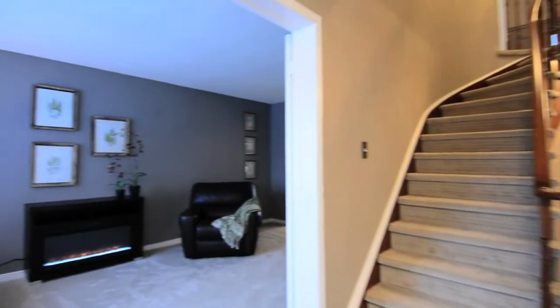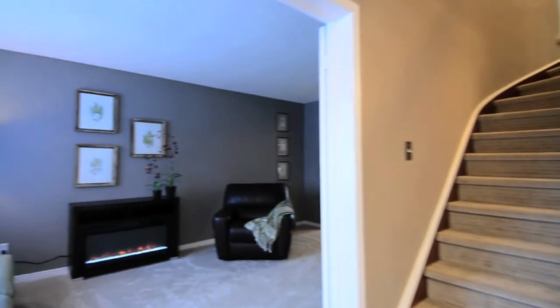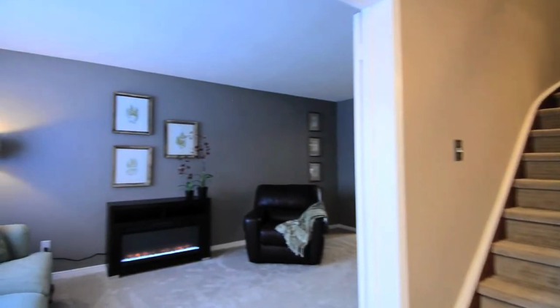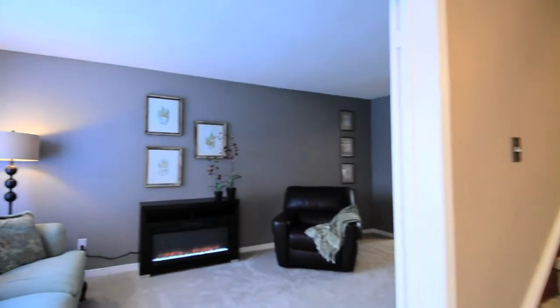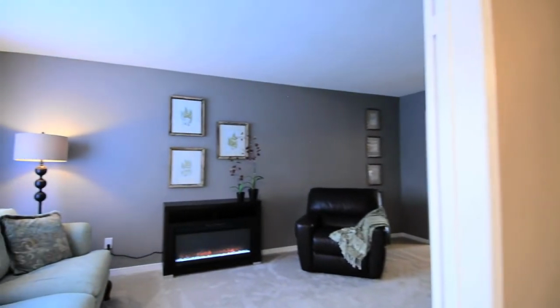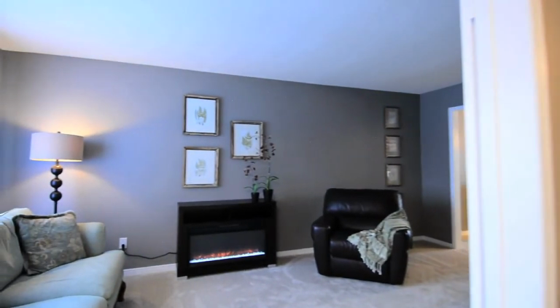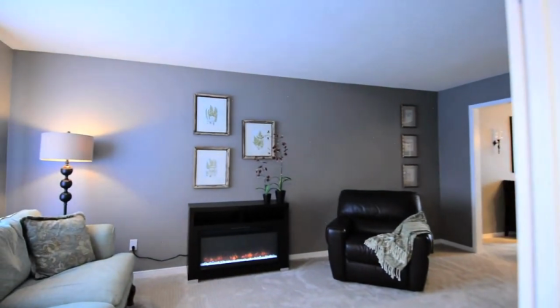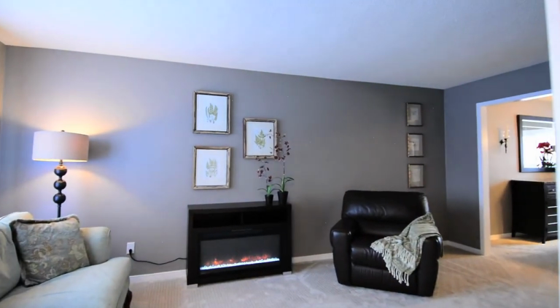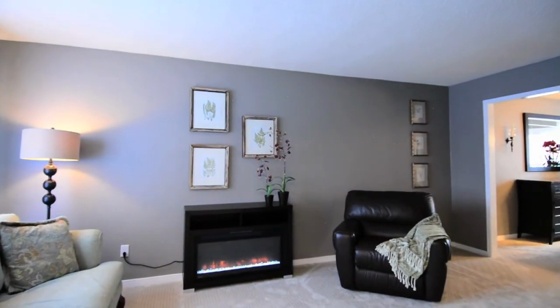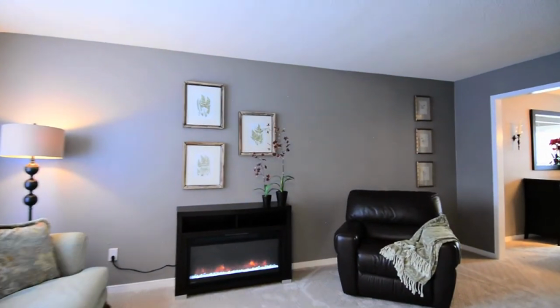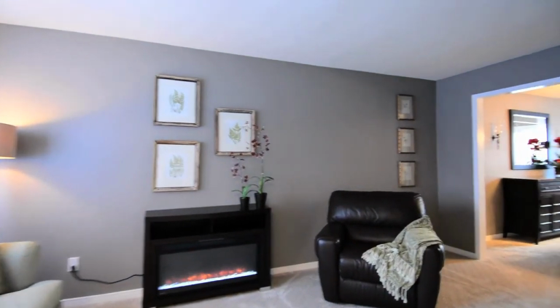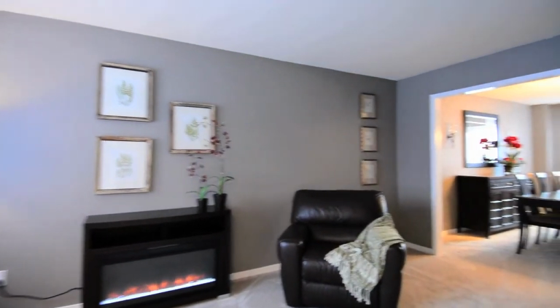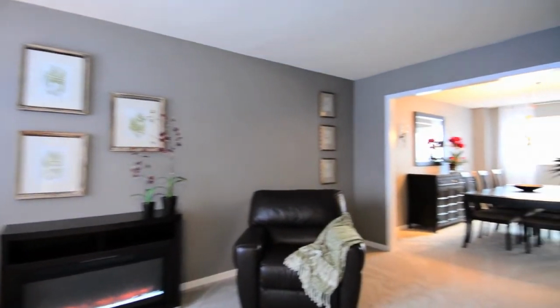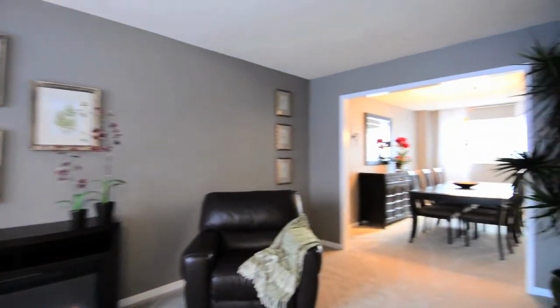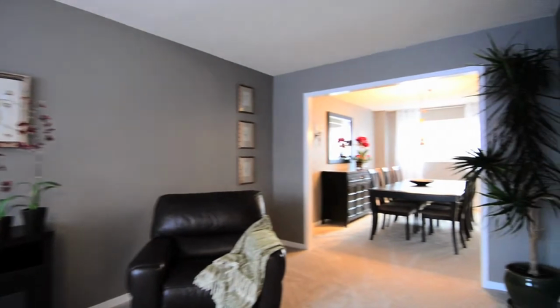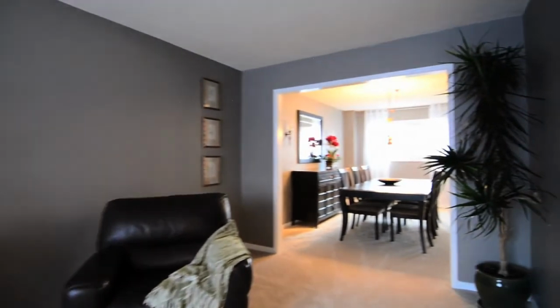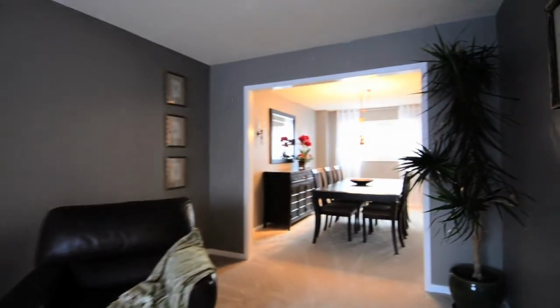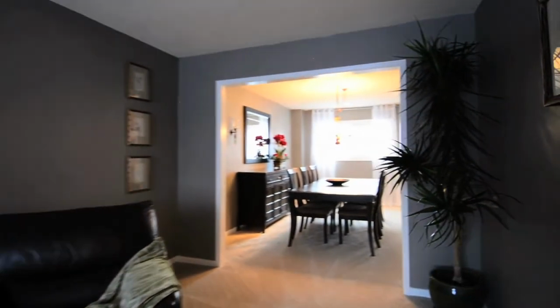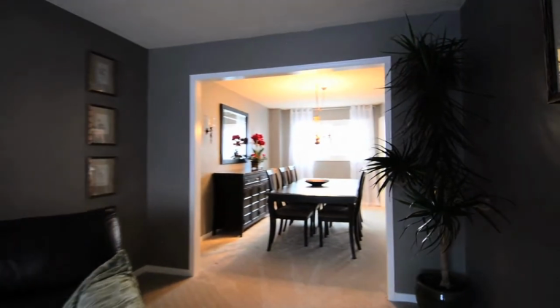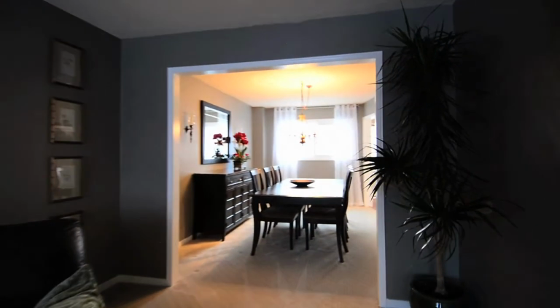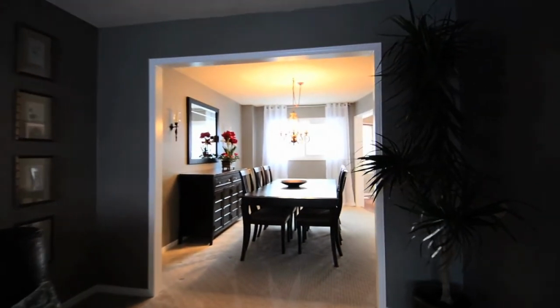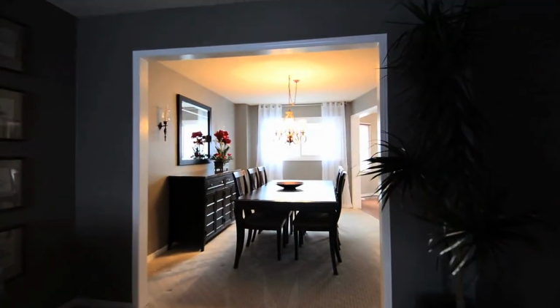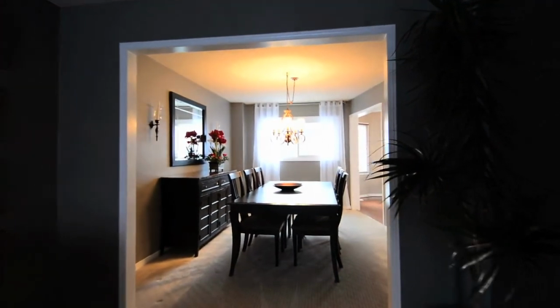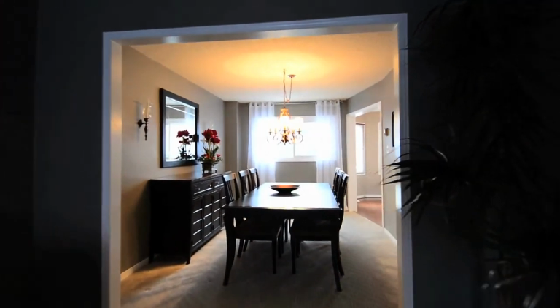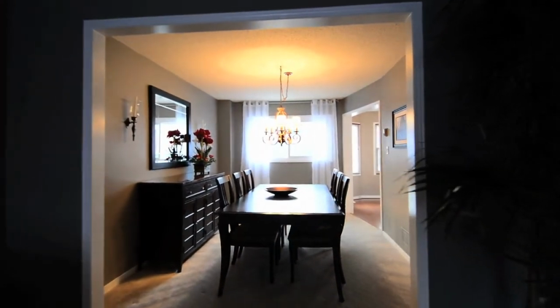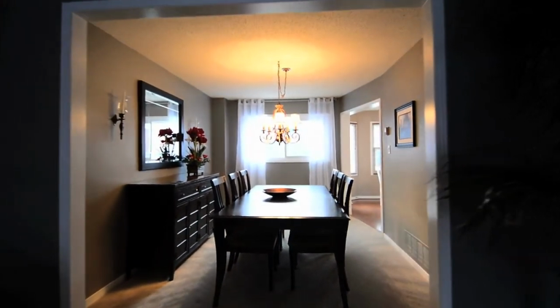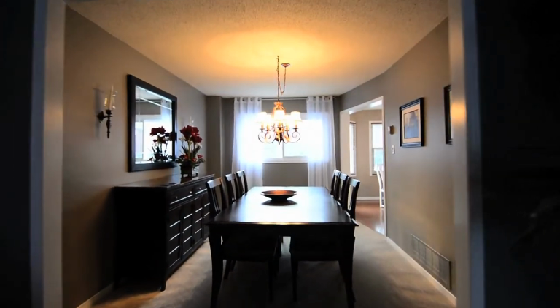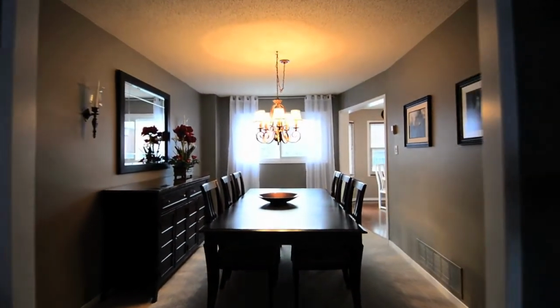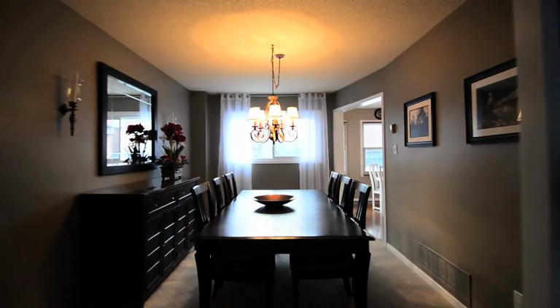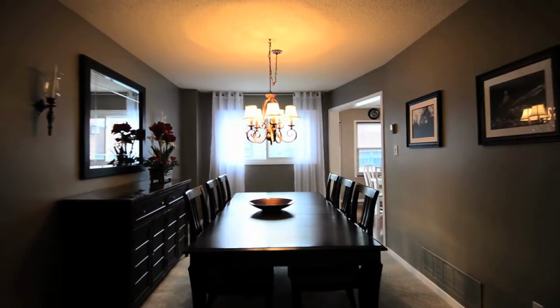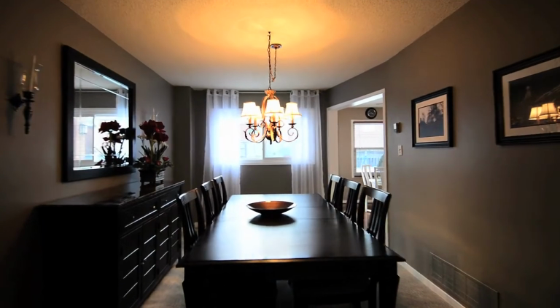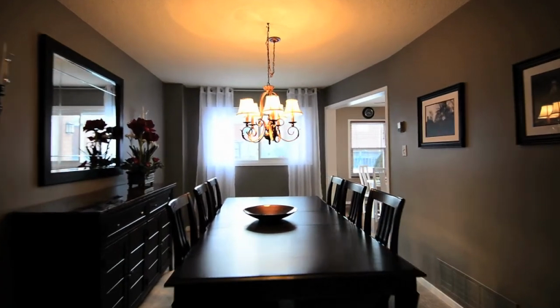Through a set of French doors is the open-concept living and dining rooms, with brand new high-end rod loom for warm, rich comfort and large windows in both rooms bringing in plenty of natural light.